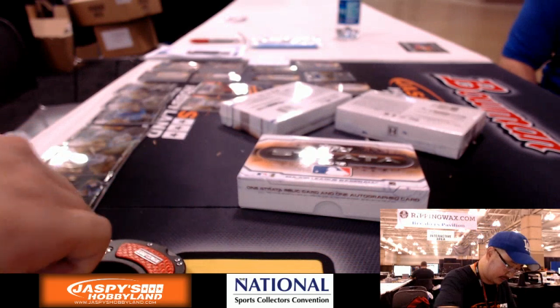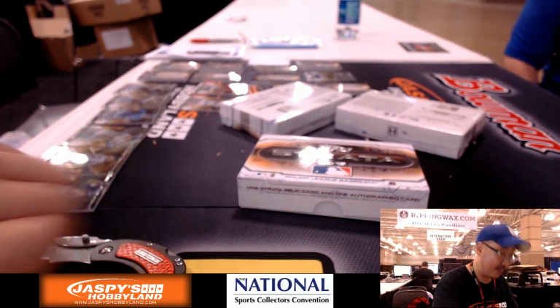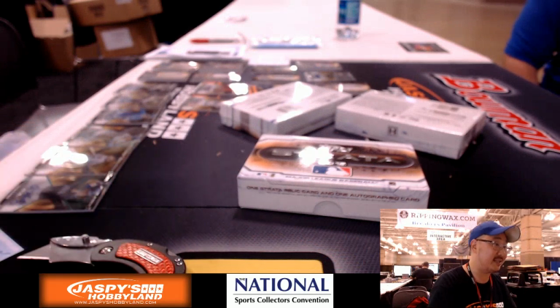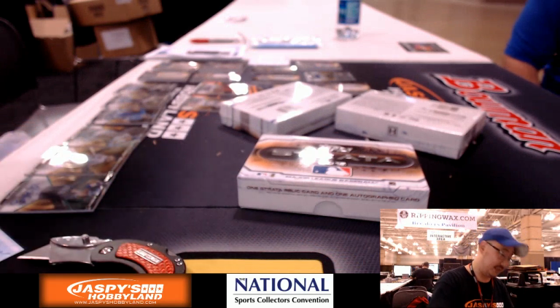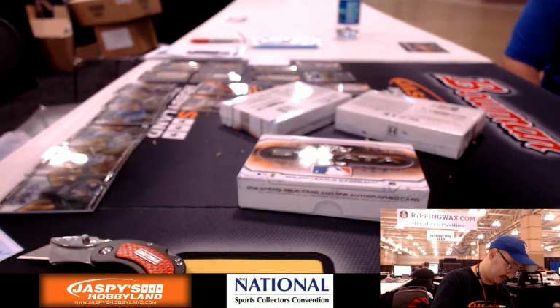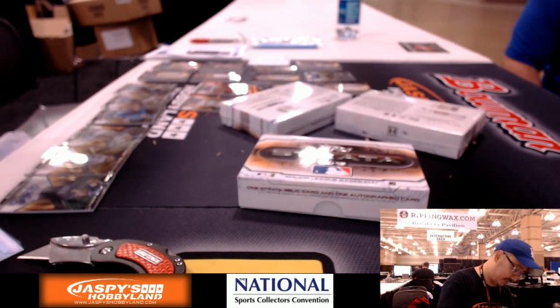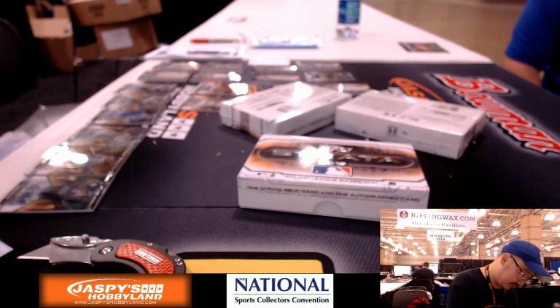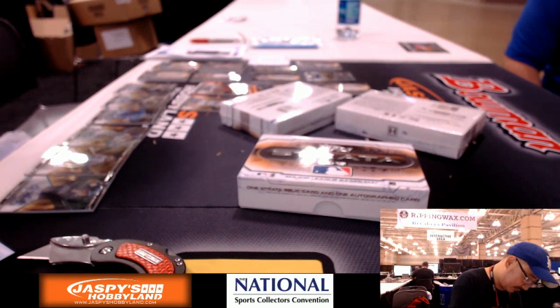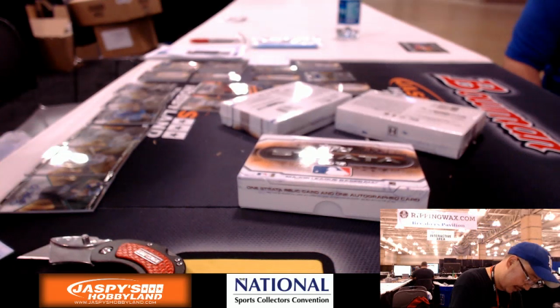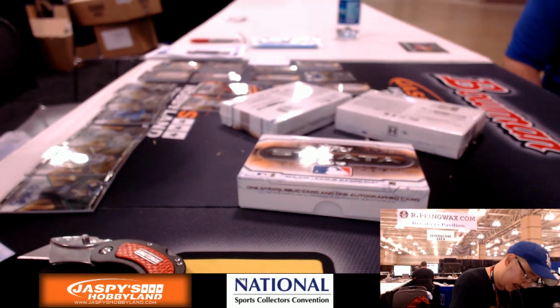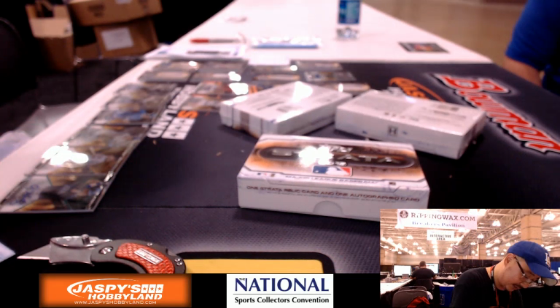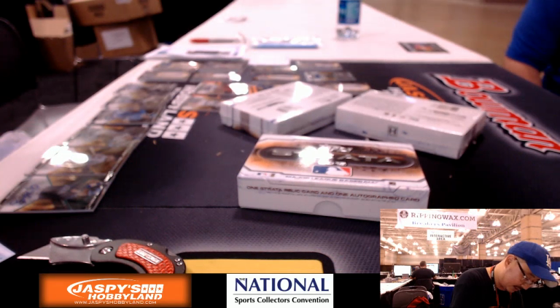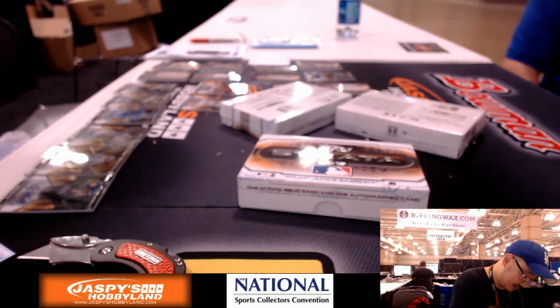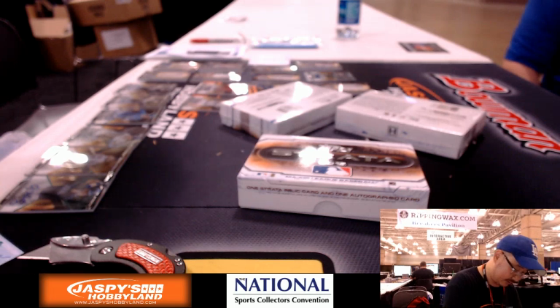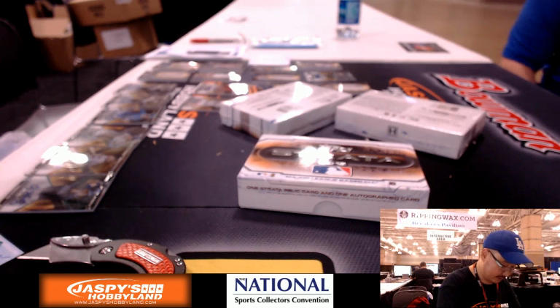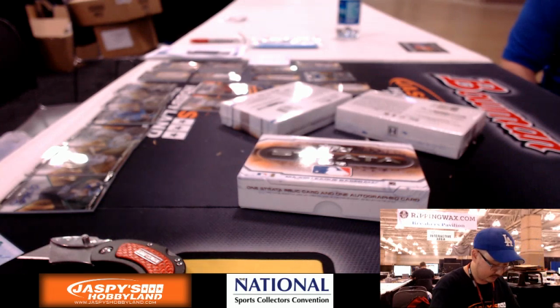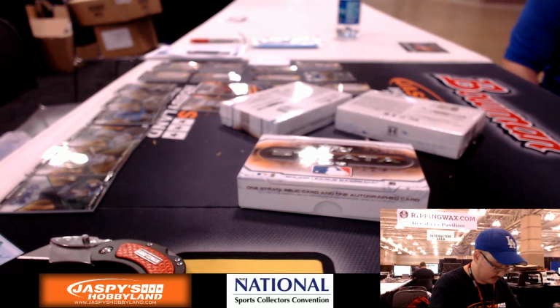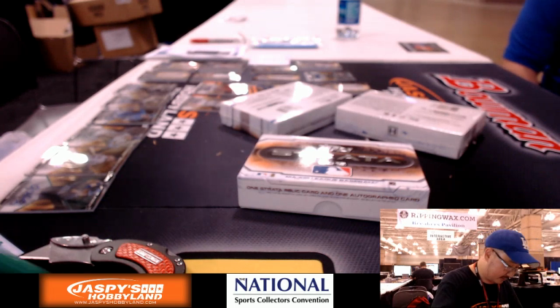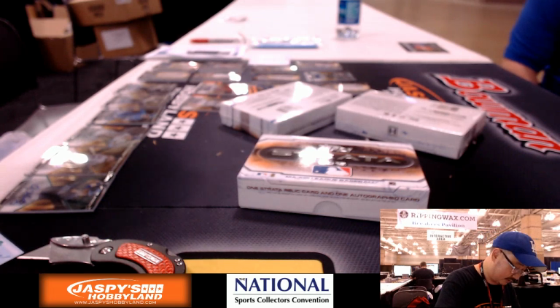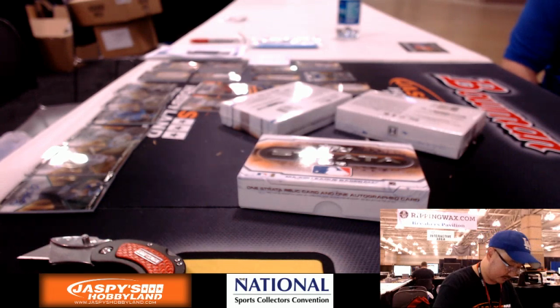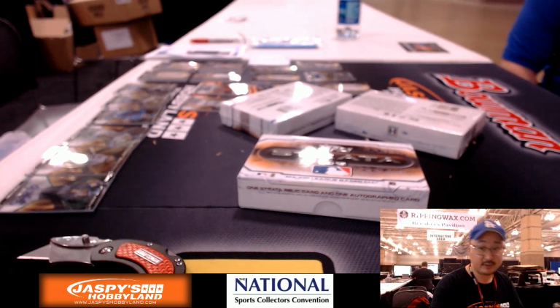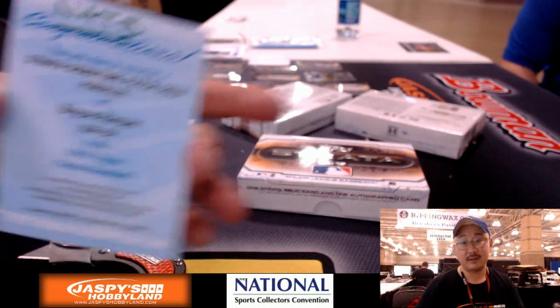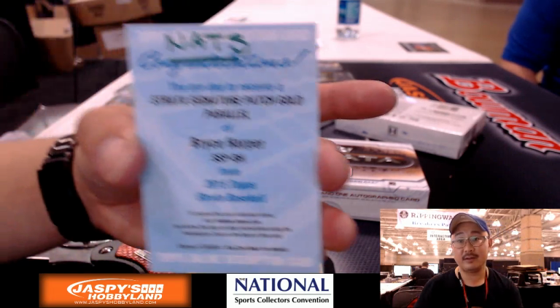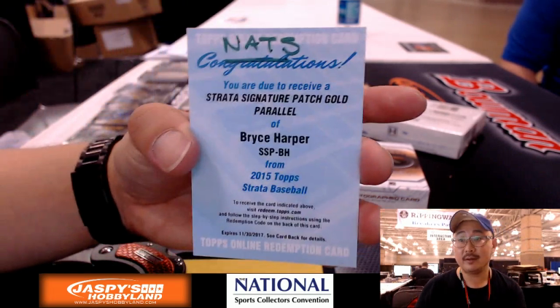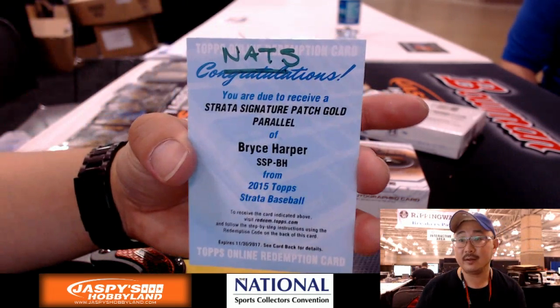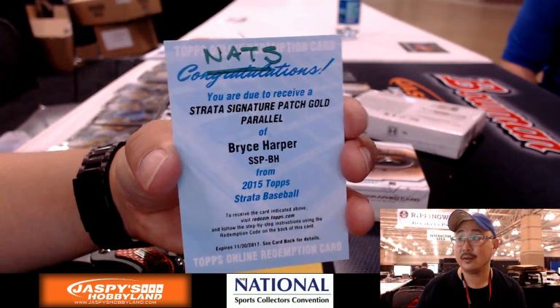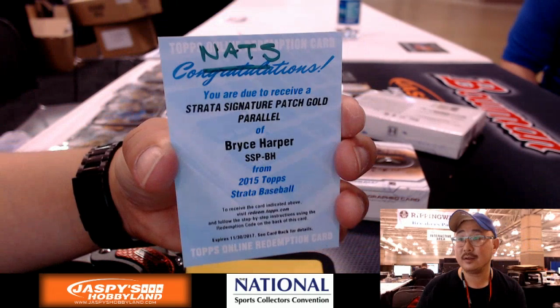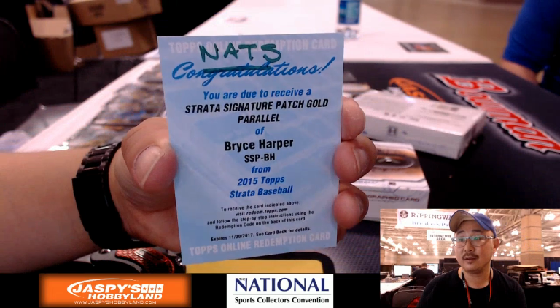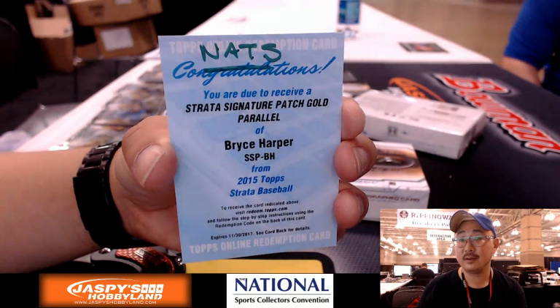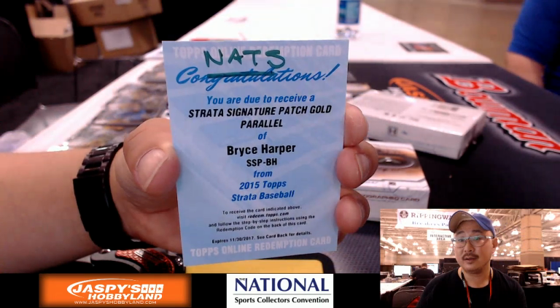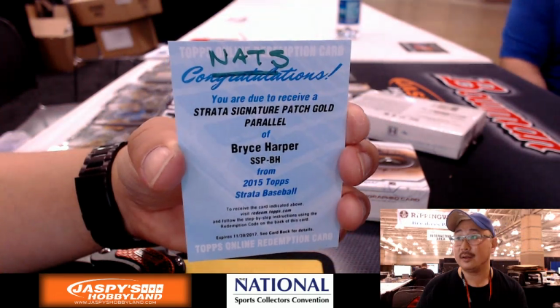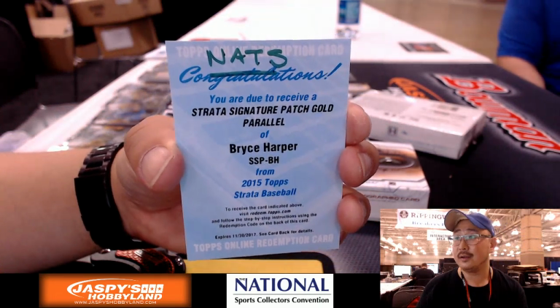You barely see him in this stuff. In anything, actually. He's a Topps guy. That's going to be a sweet card.